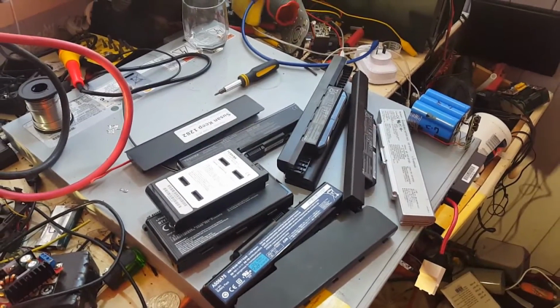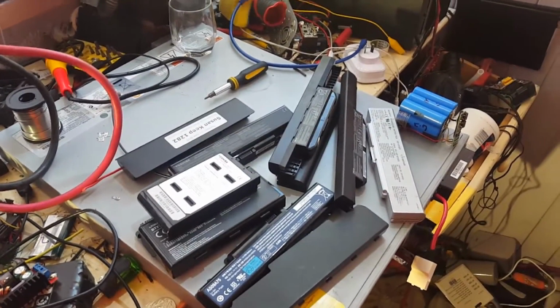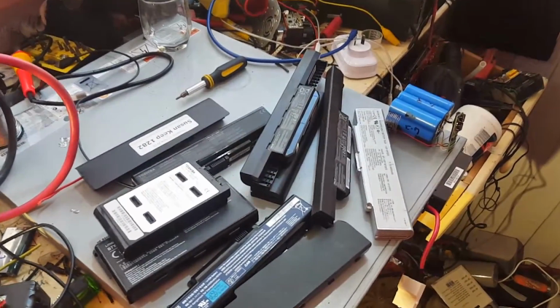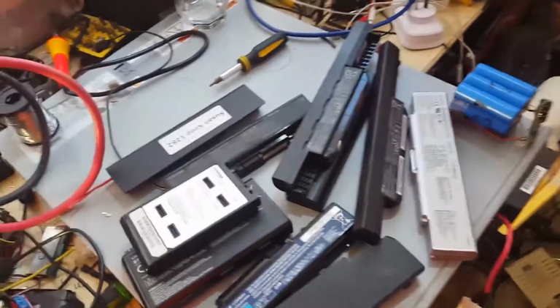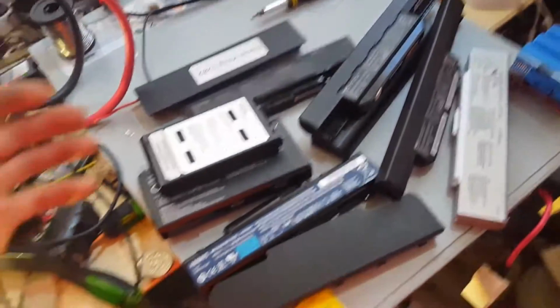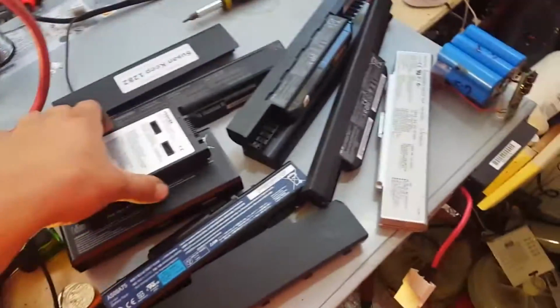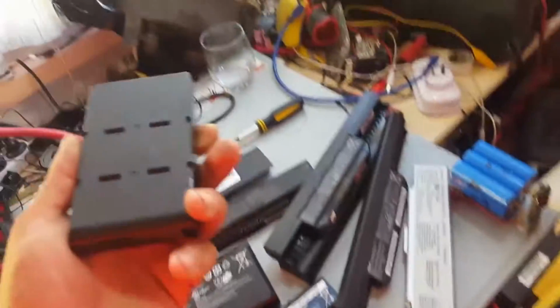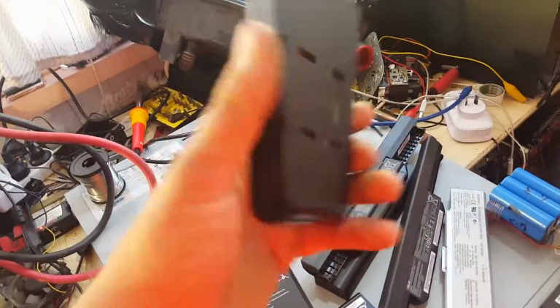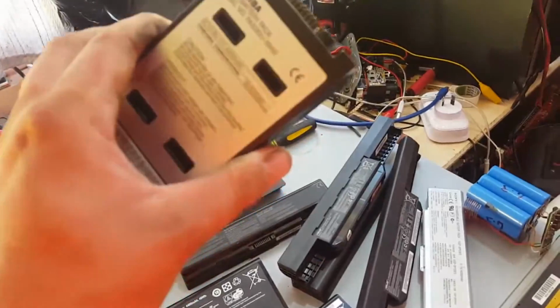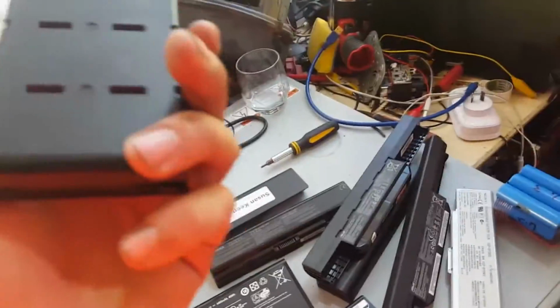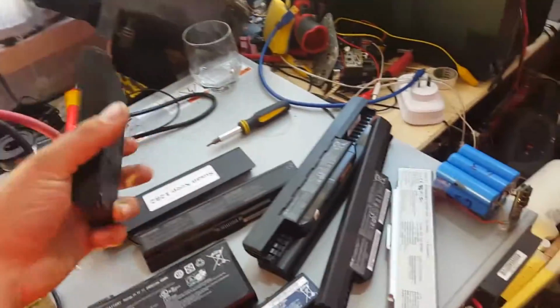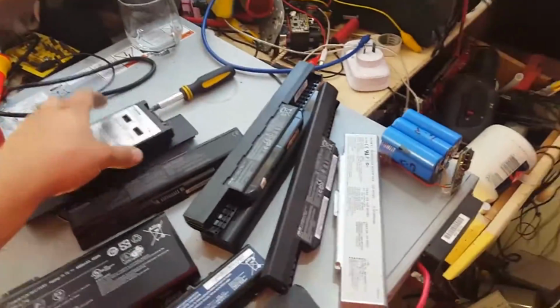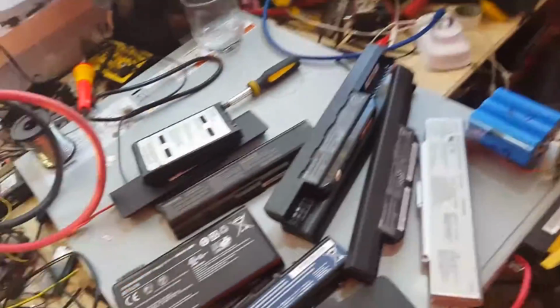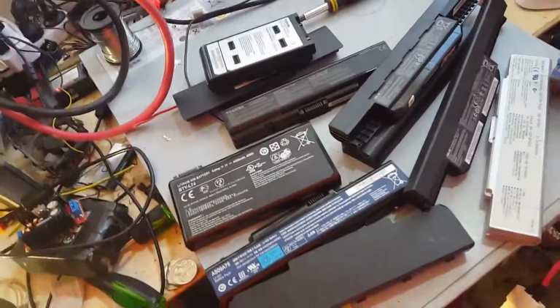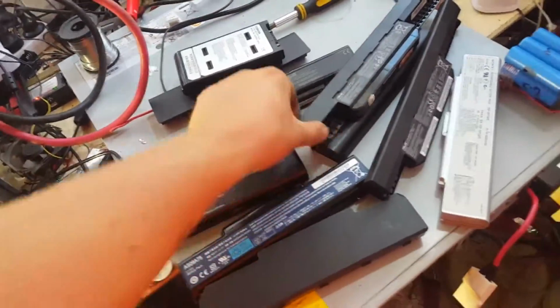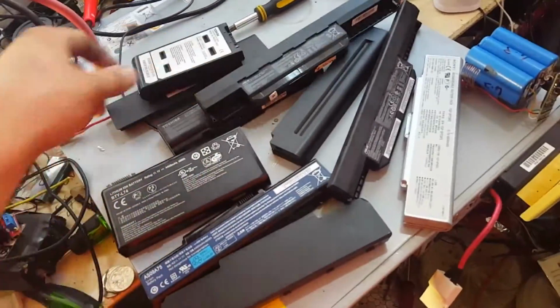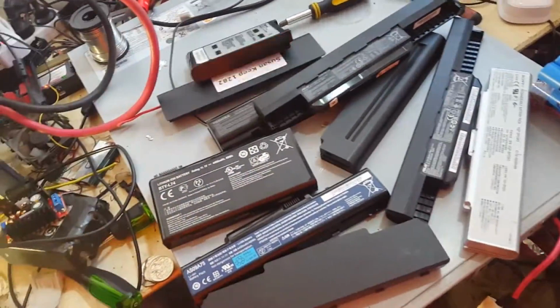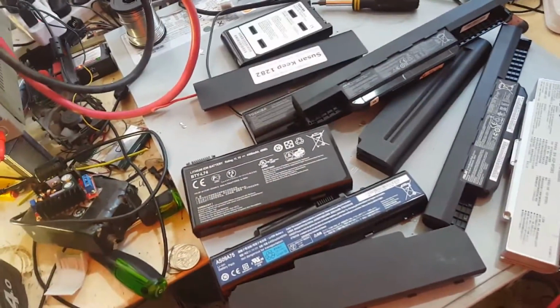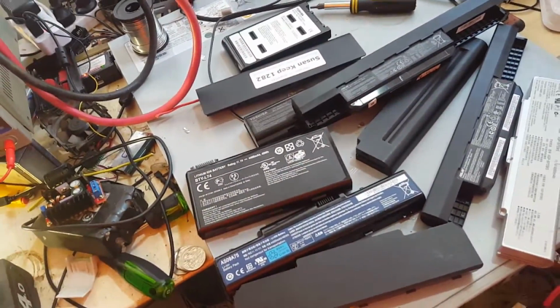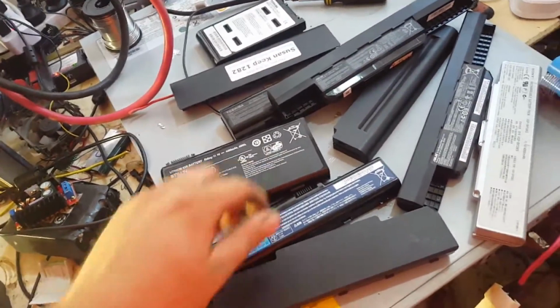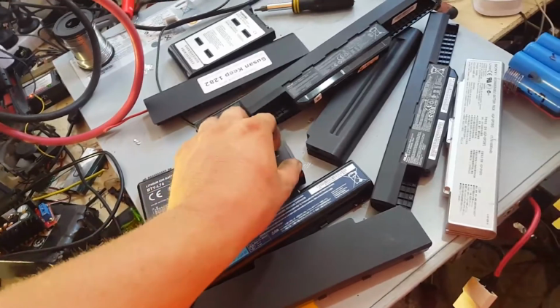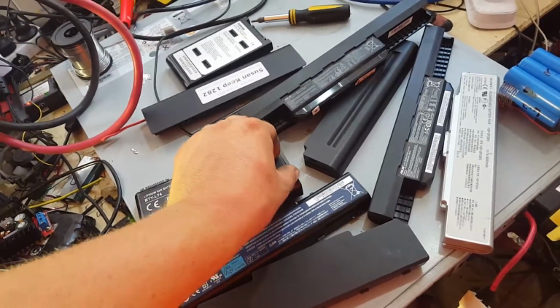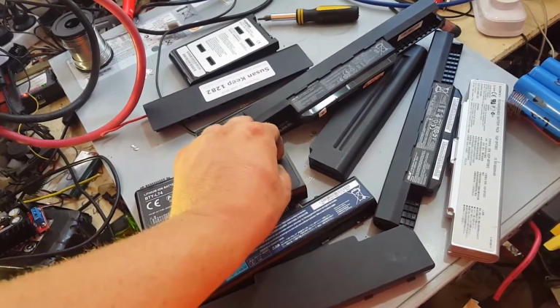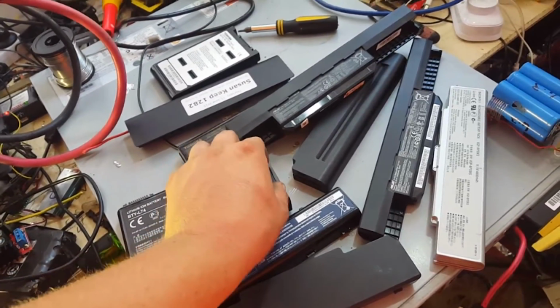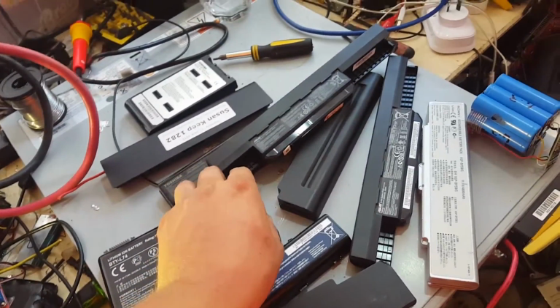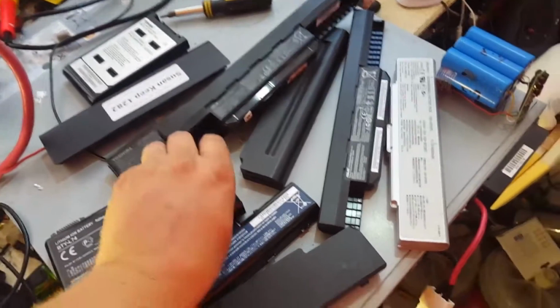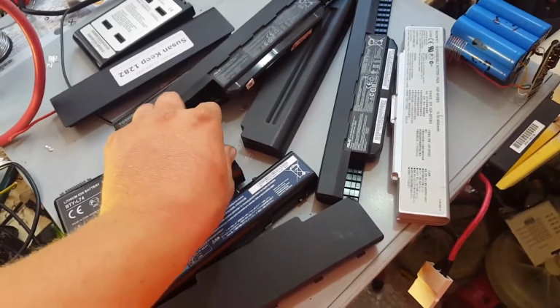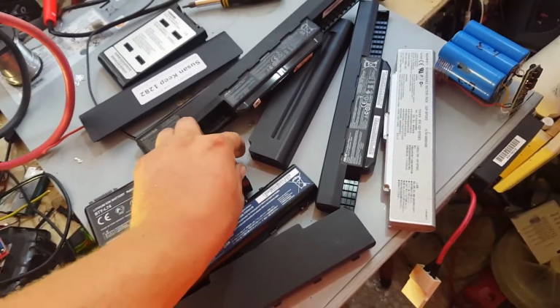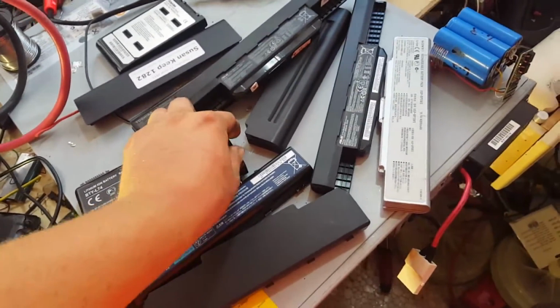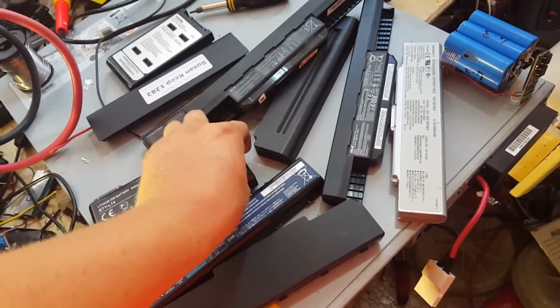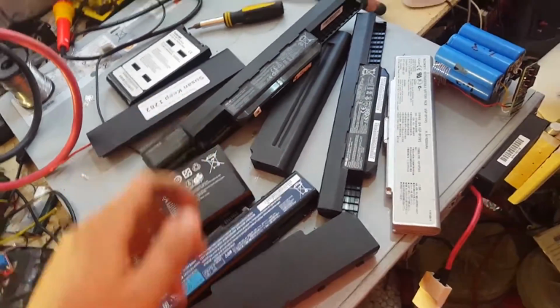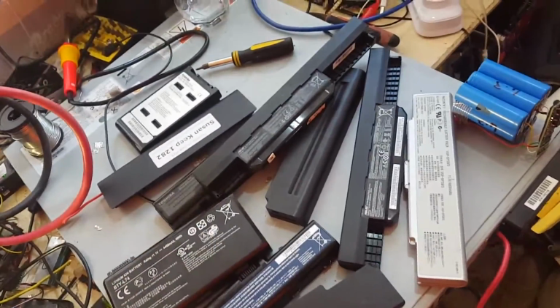Have a look at this YouTube. First time in ages I managed to get my hands on some laptop packs. Went and saw my normal source and he said yeah, he actually had a heap of them this time. Pretty rare.